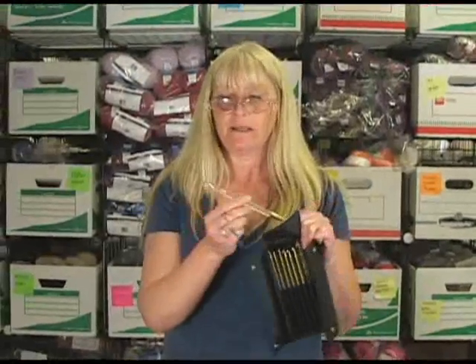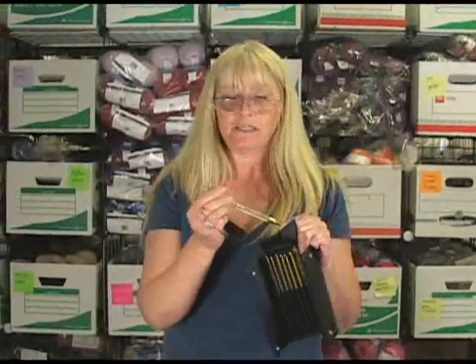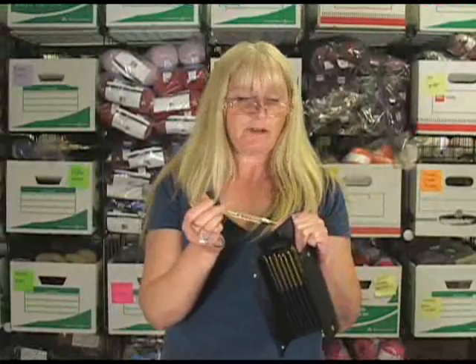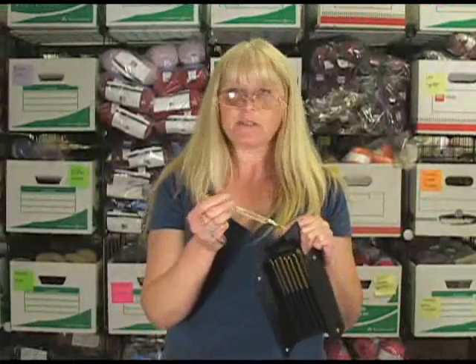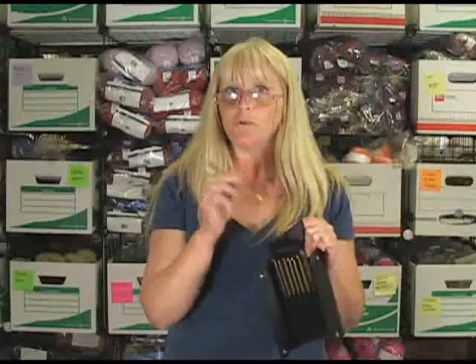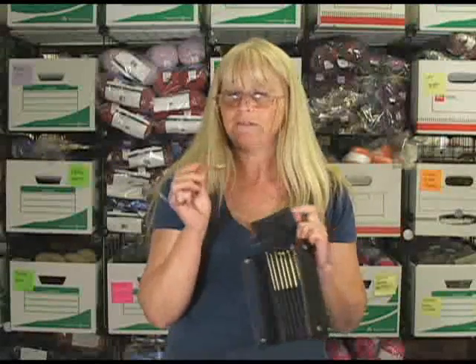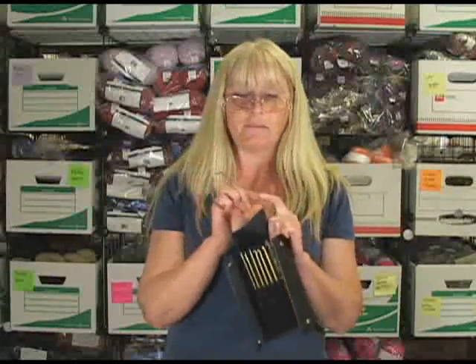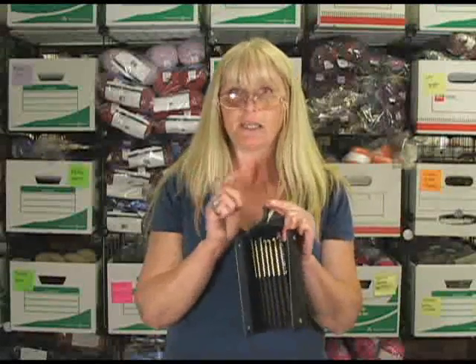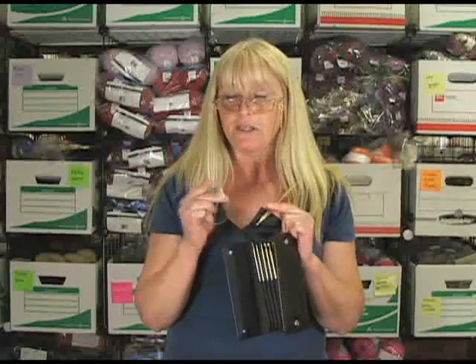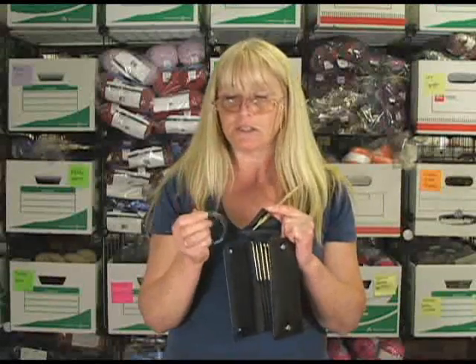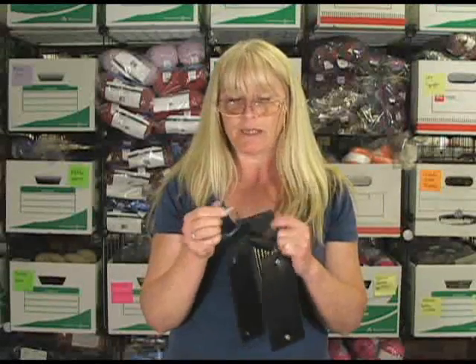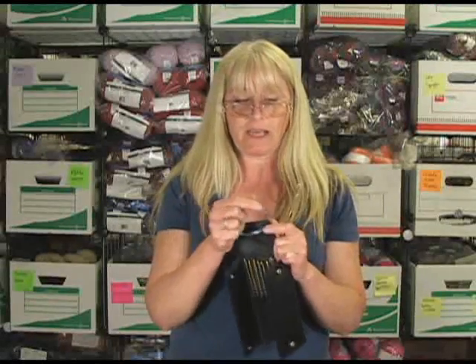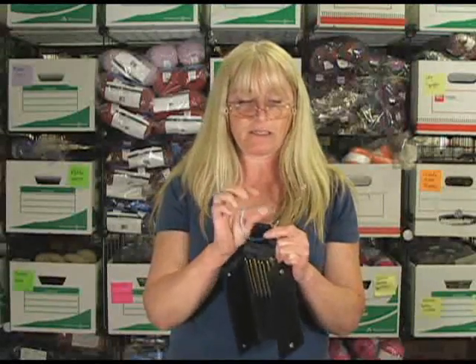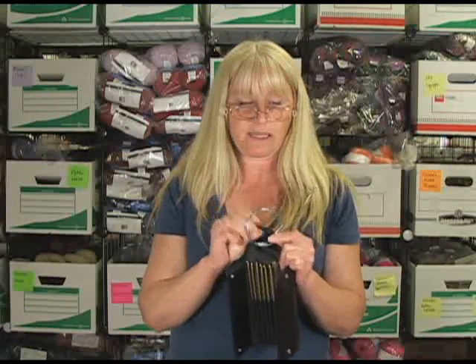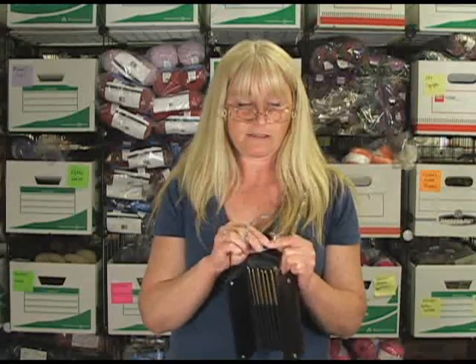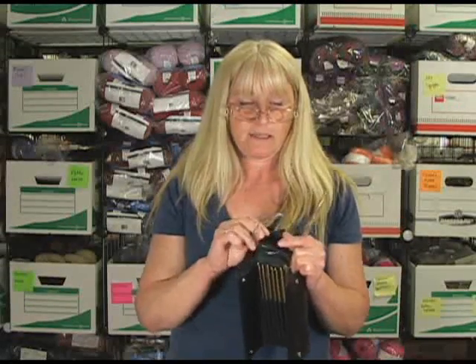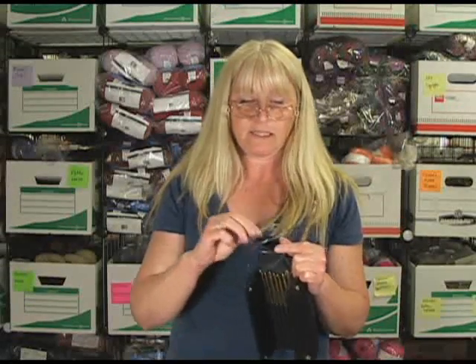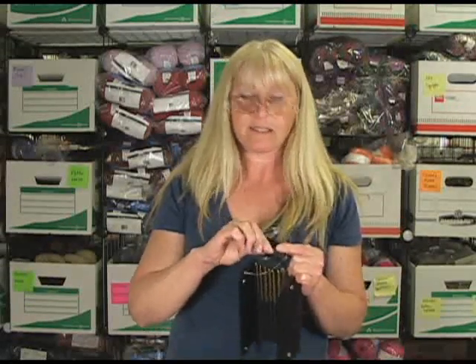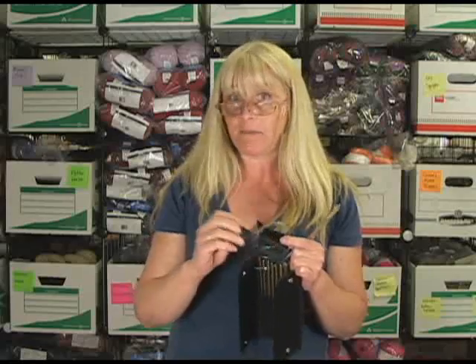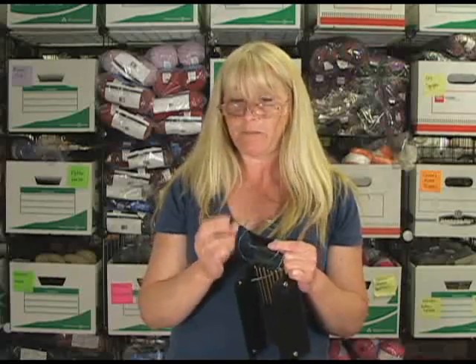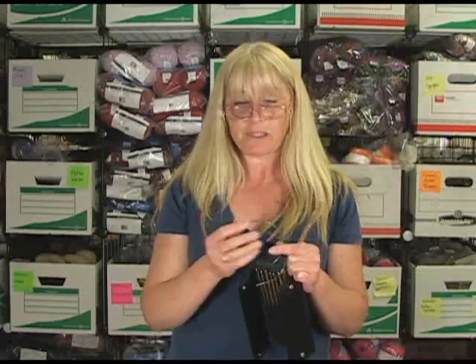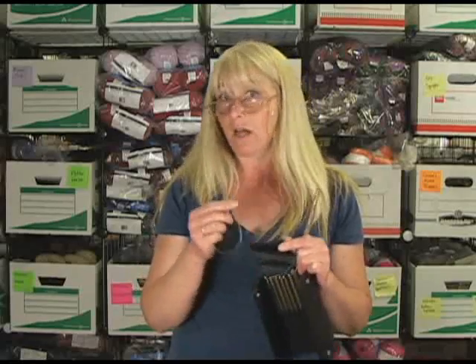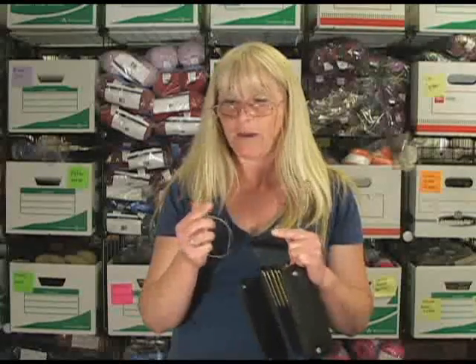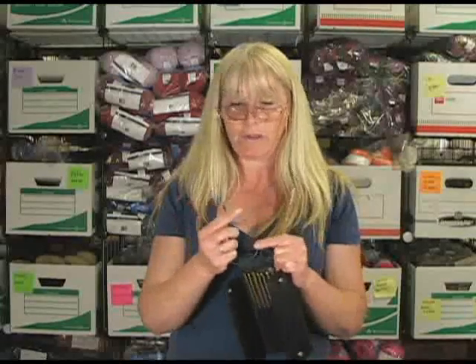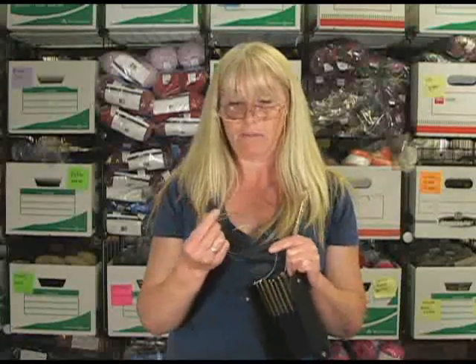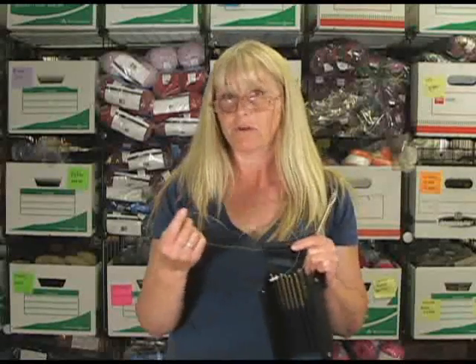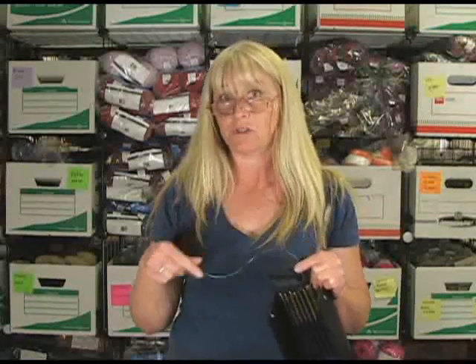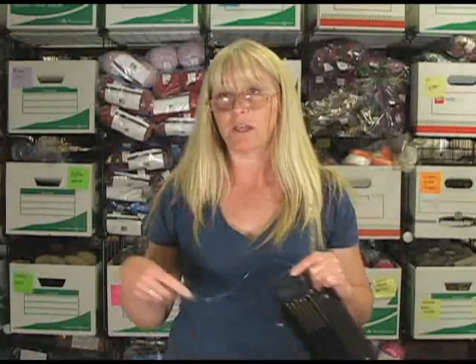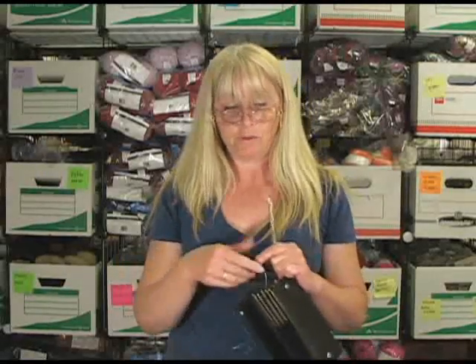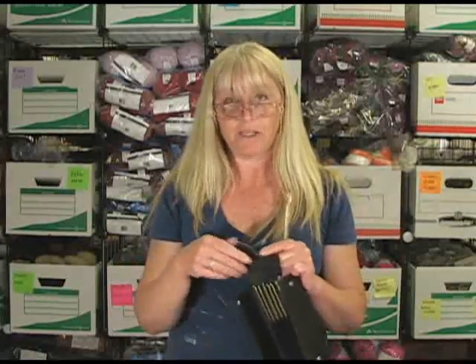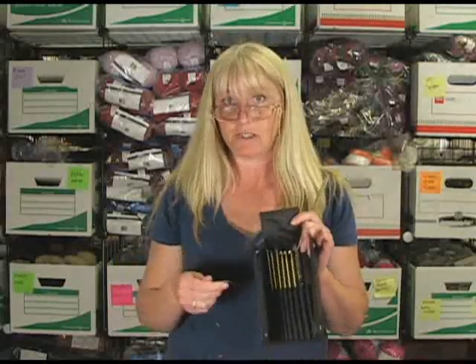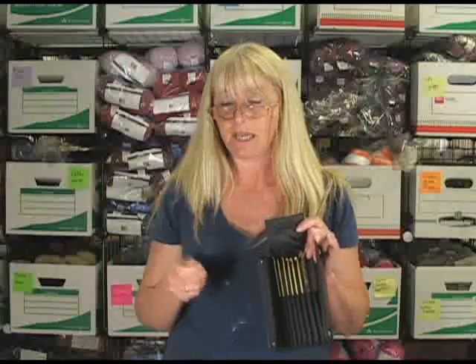They seem very smooth. They have the same kind of connection as the regular Addi Clicks sets. They take the same cables. They do not come with the cables, so be sure that if you buy just the set,